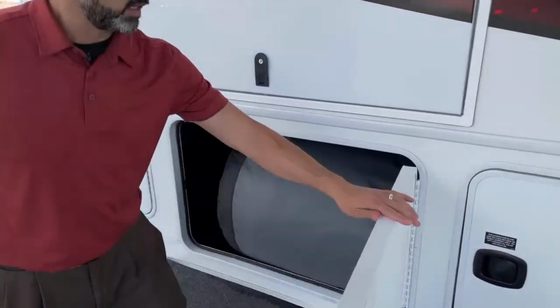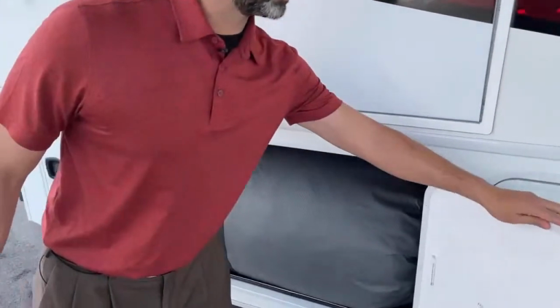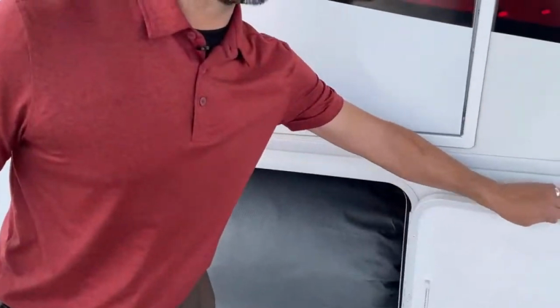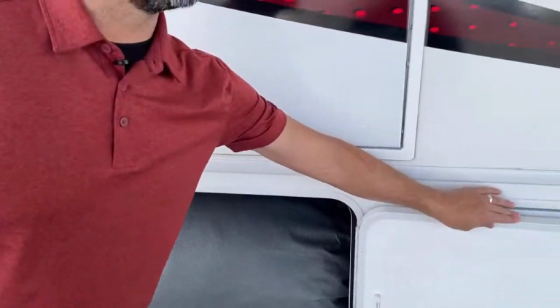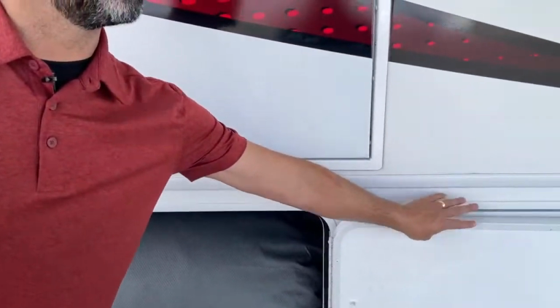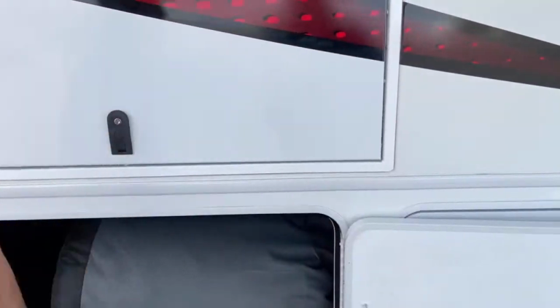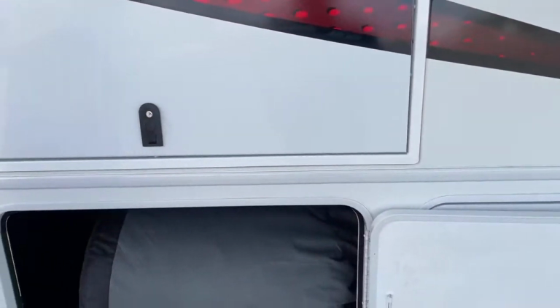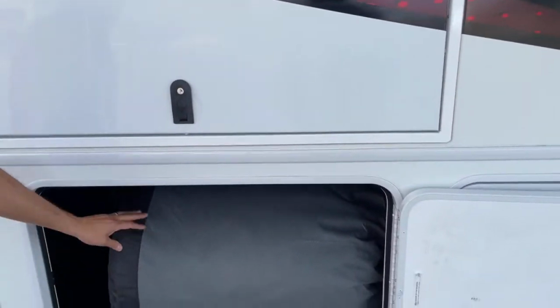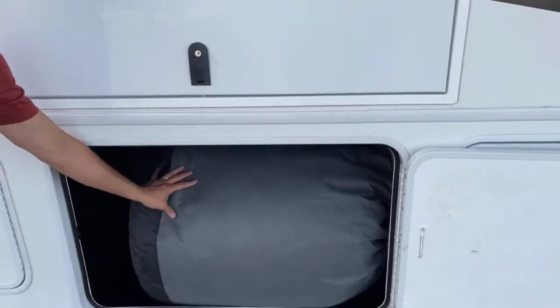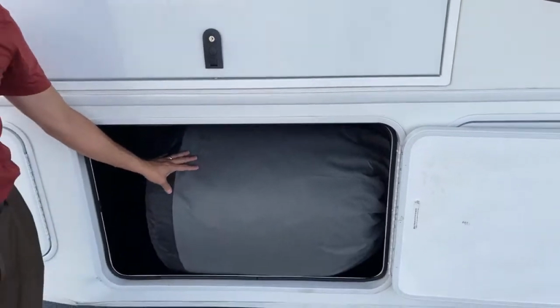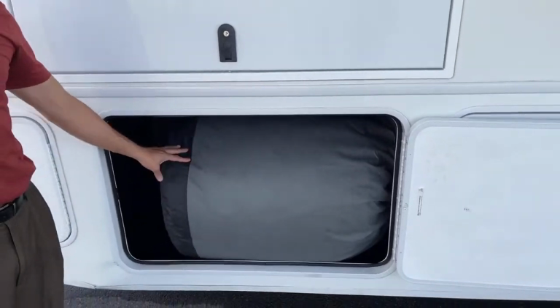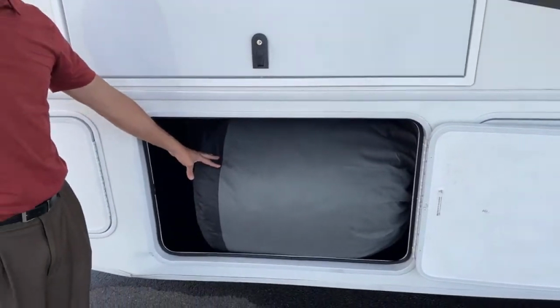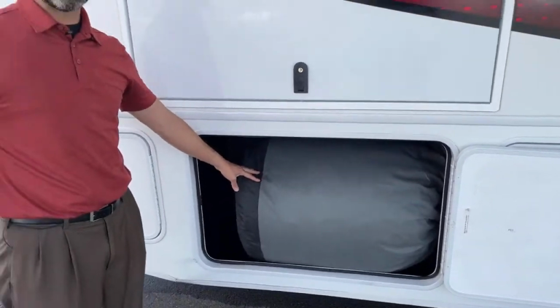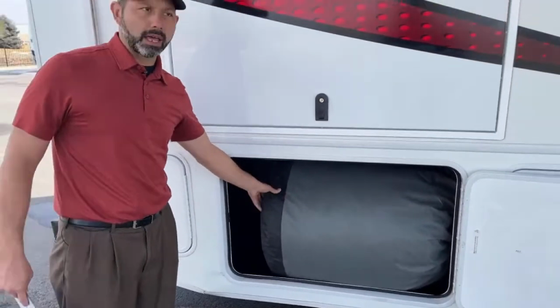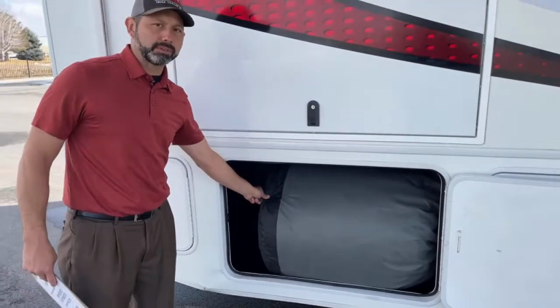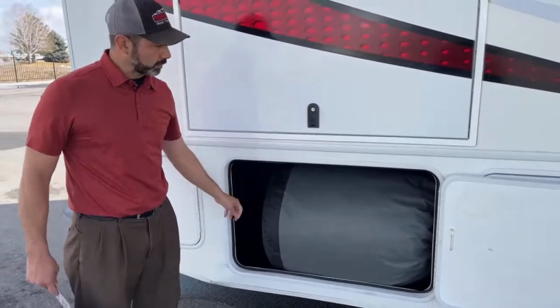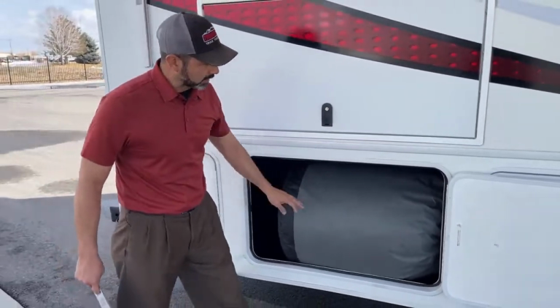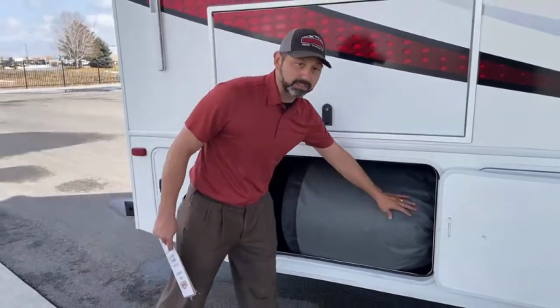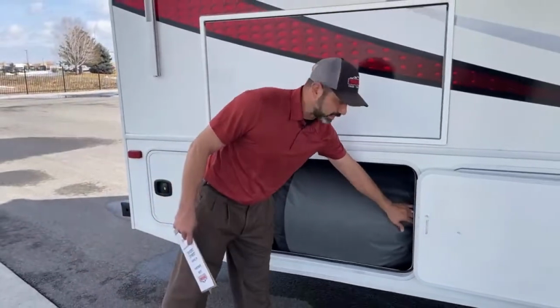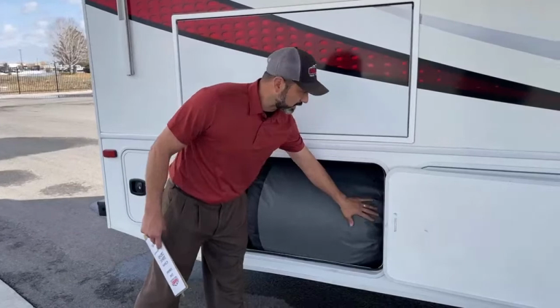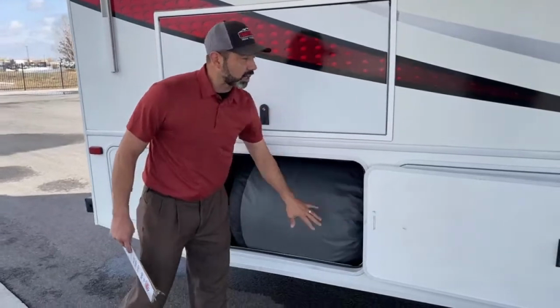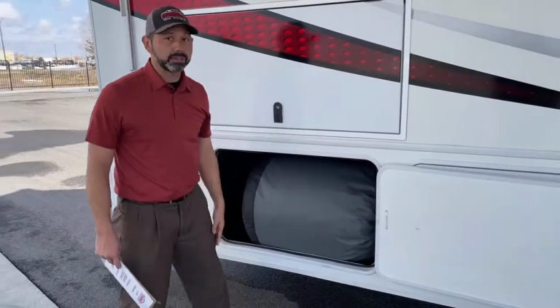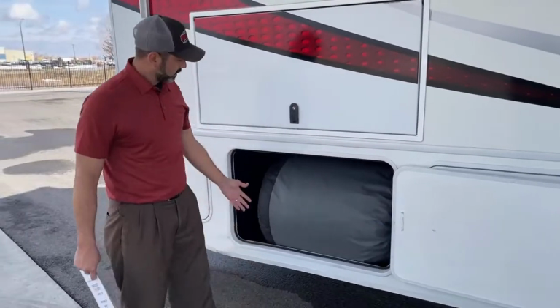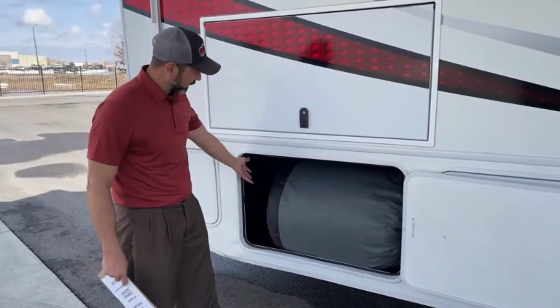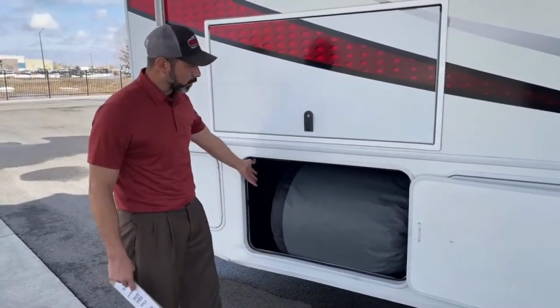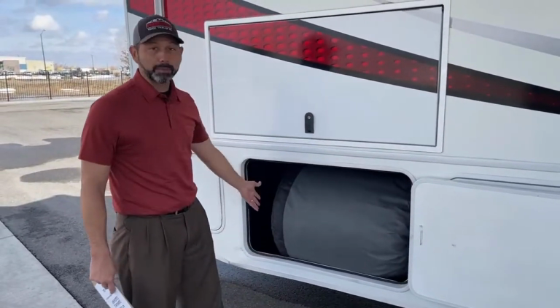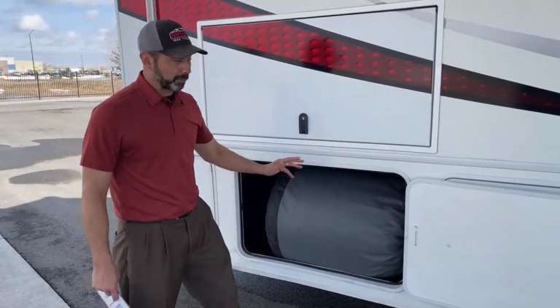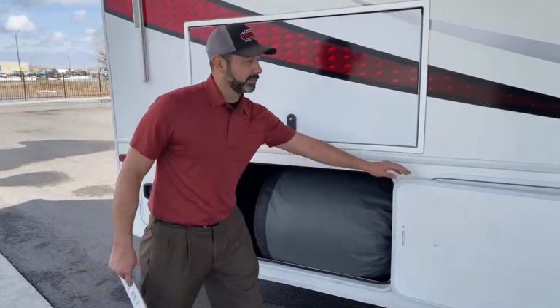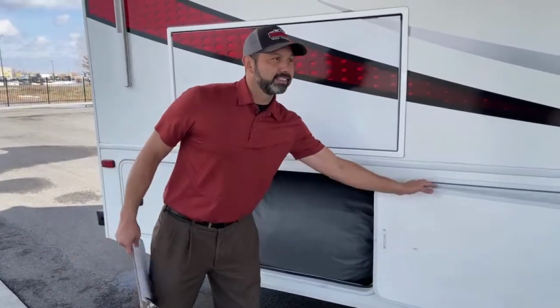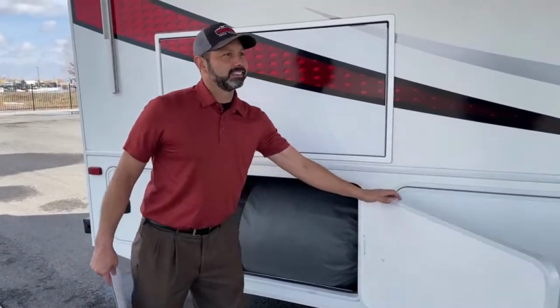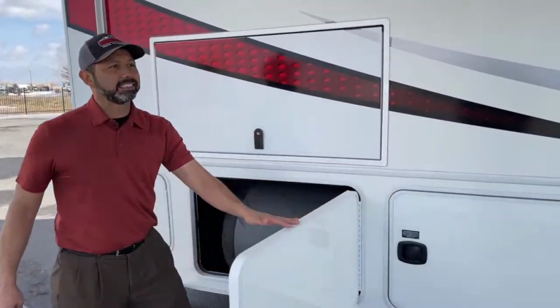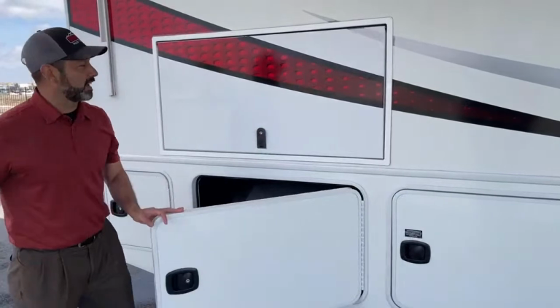Here's a surprise in this compartment — this is actually an RV cover. The previous owner was nice enough to leave it. It takes up a whole compartment, but it's a nice thing to have.